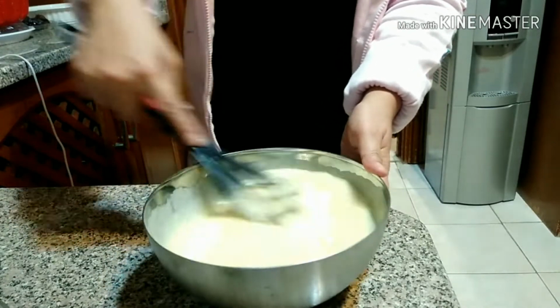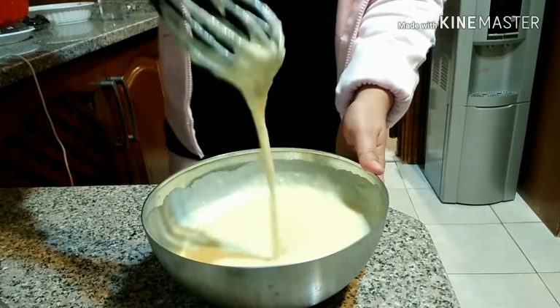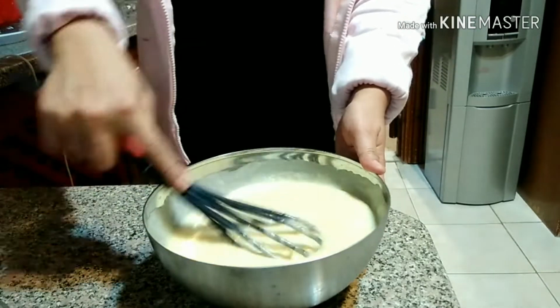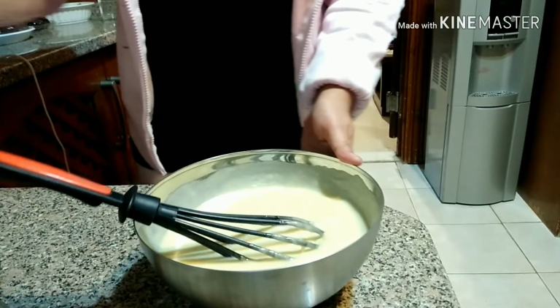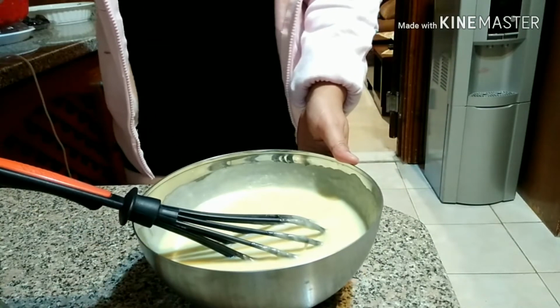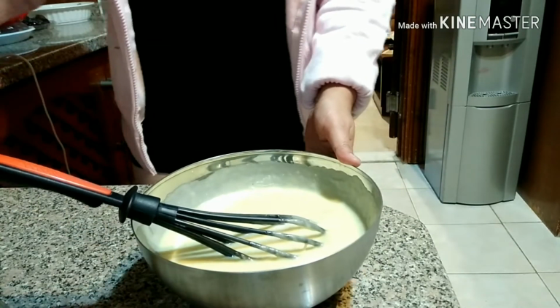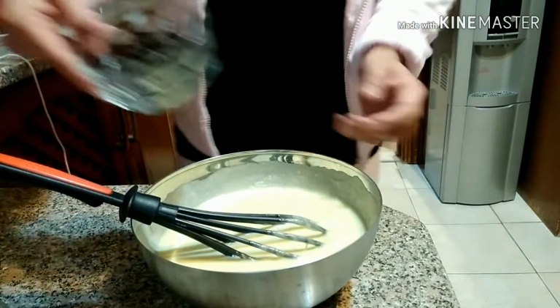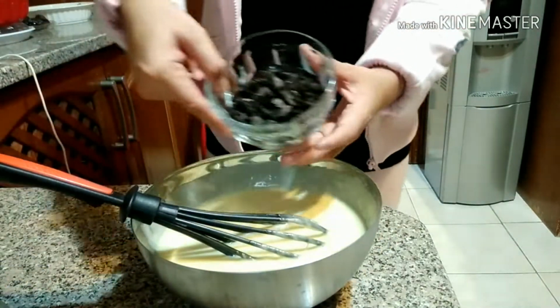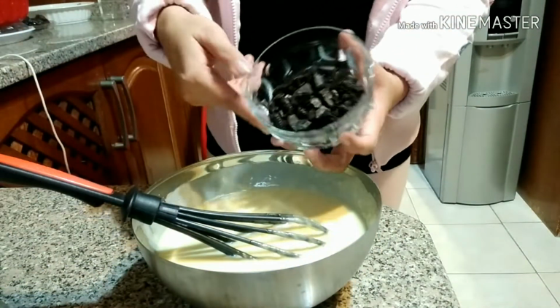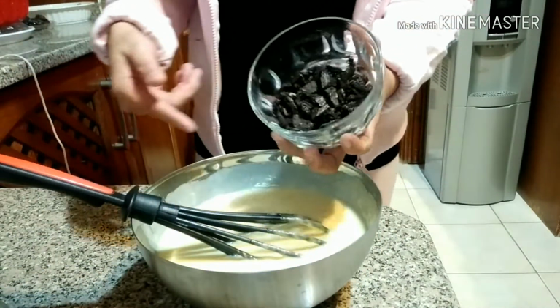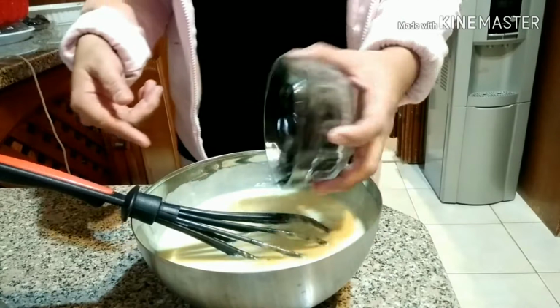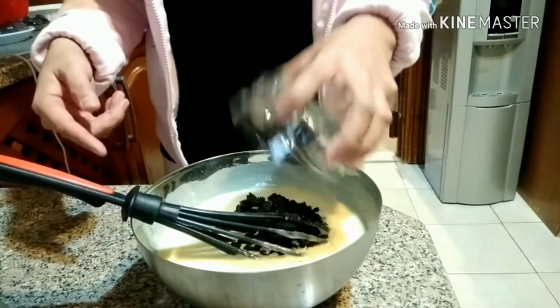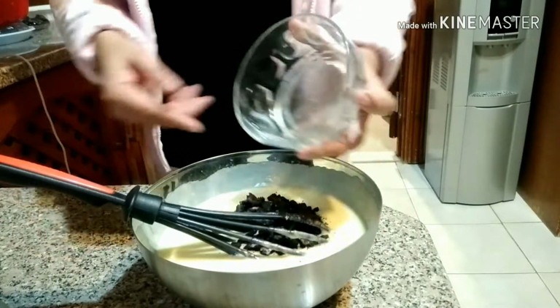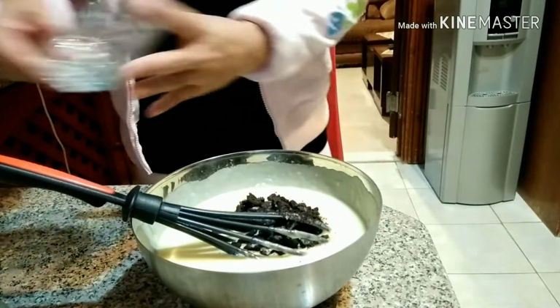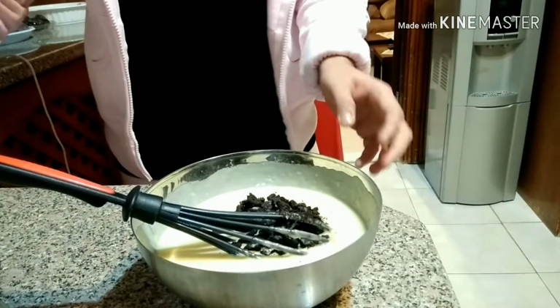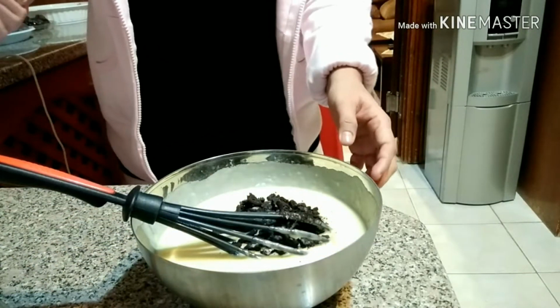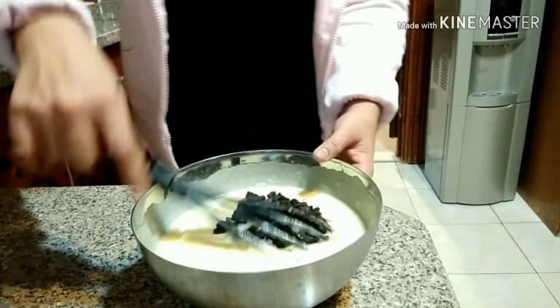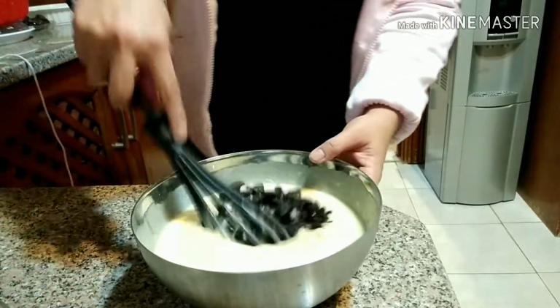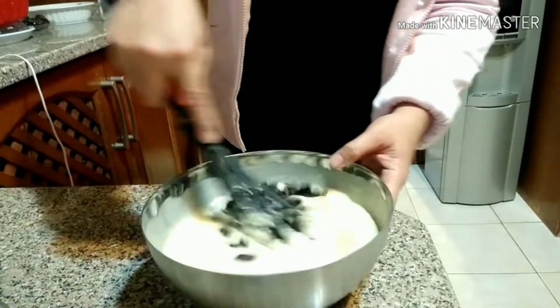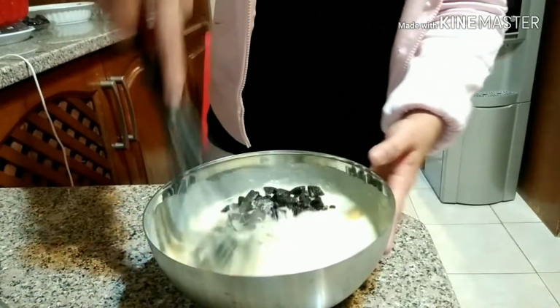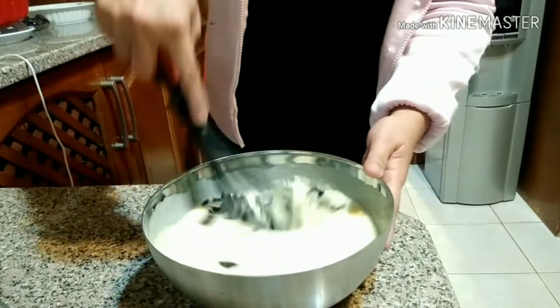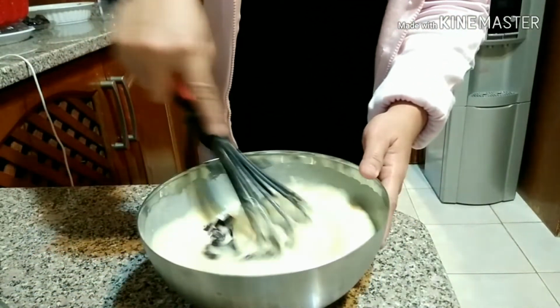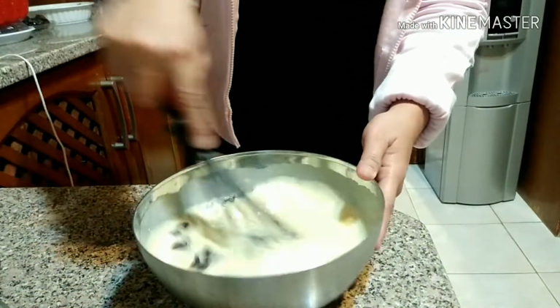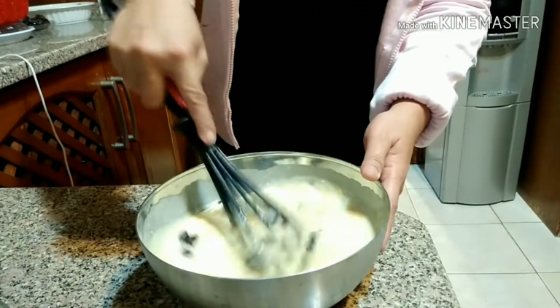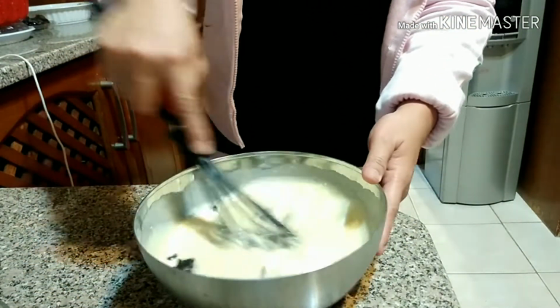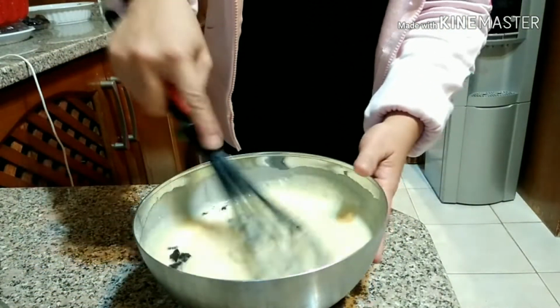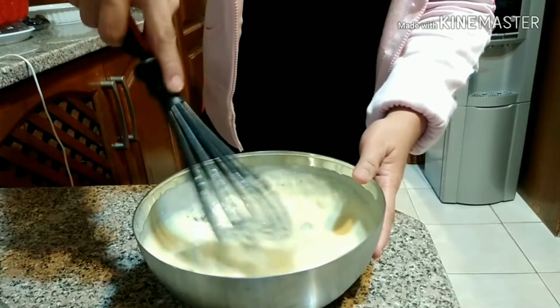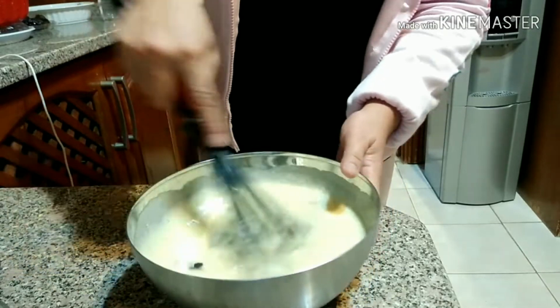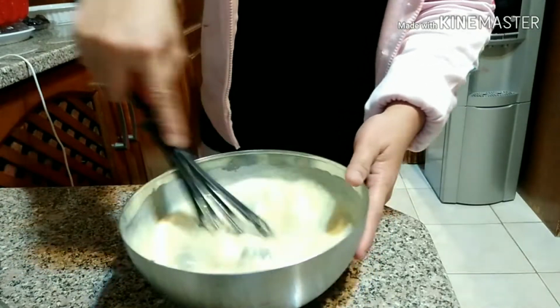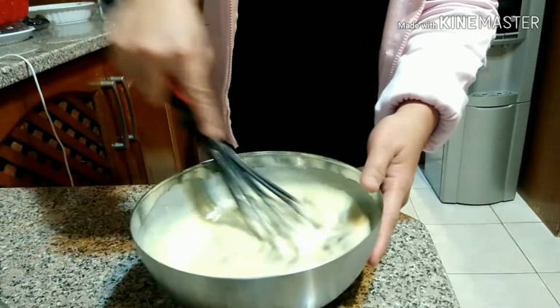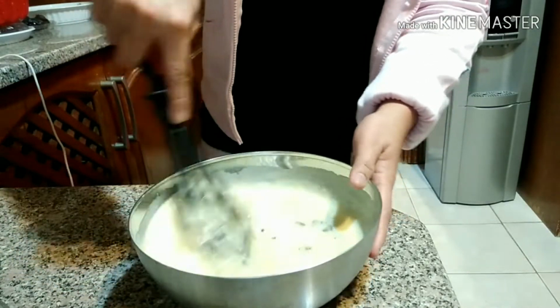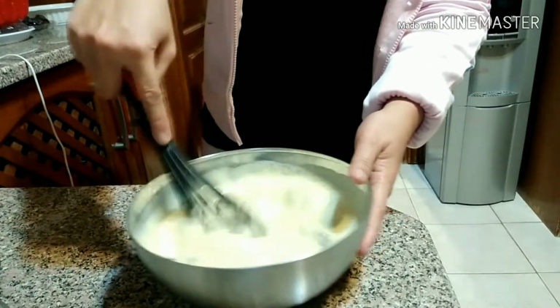Now after mixing, lastly we're going to add our Oreo cookies and then mix it properly.